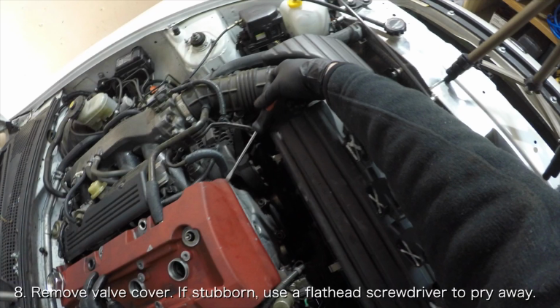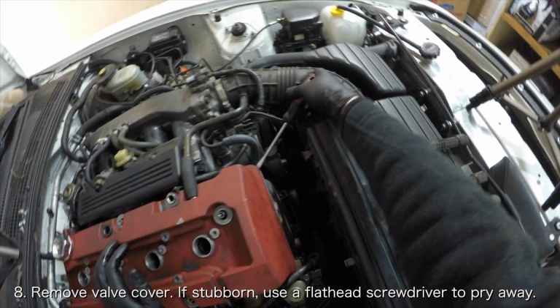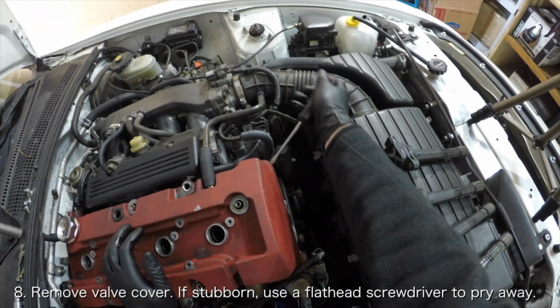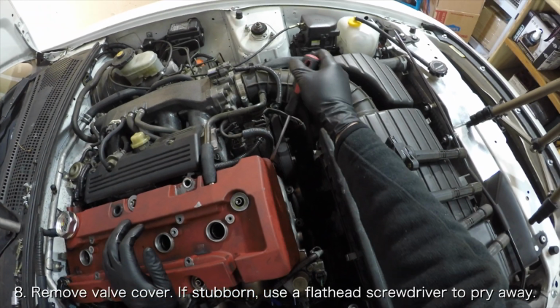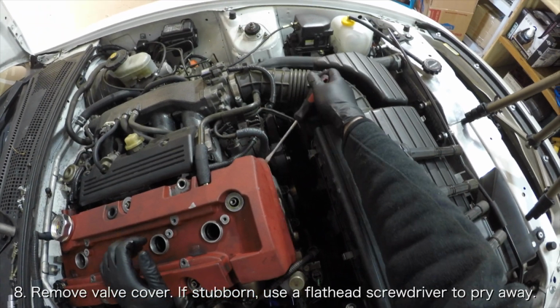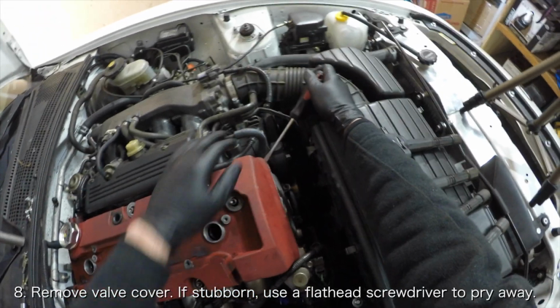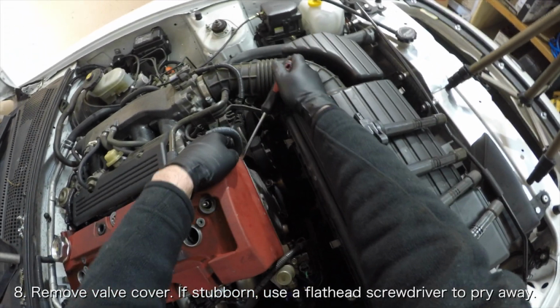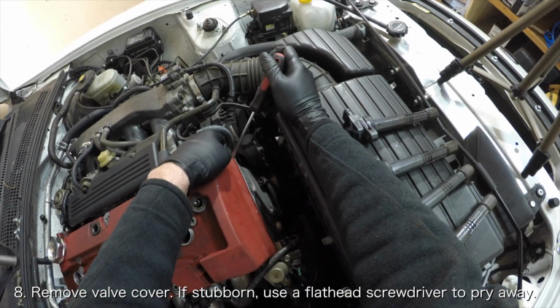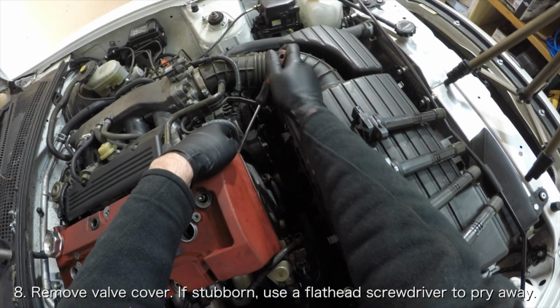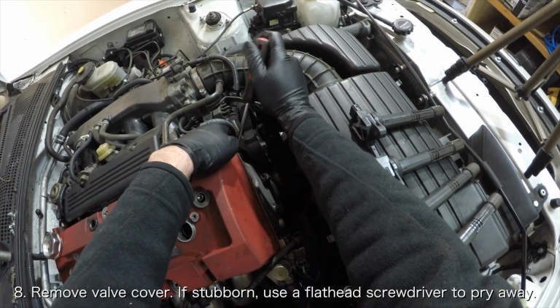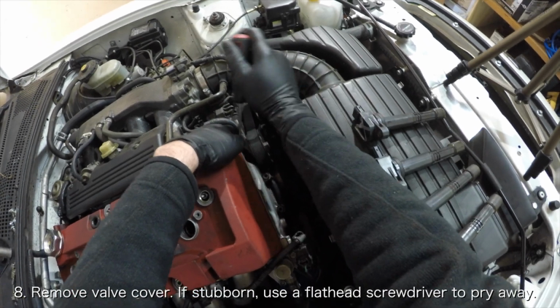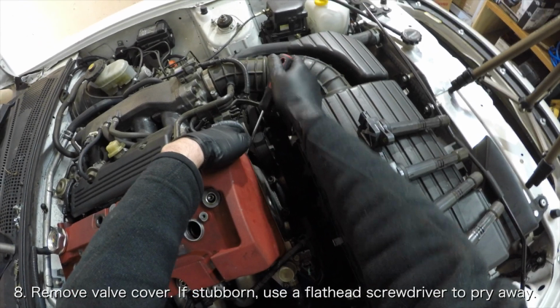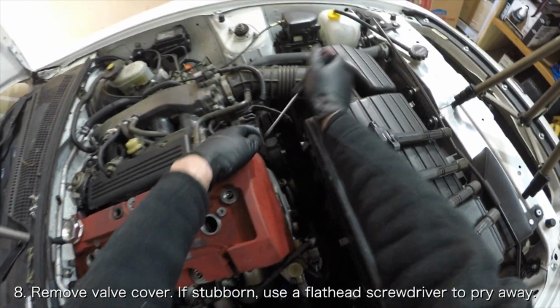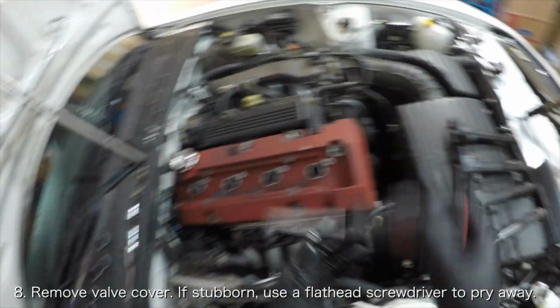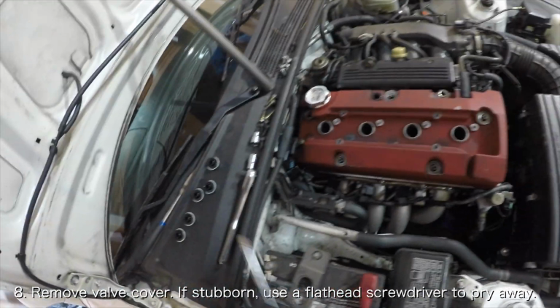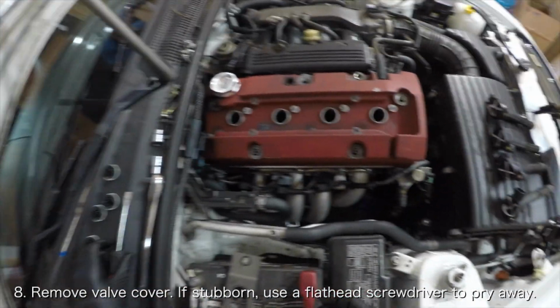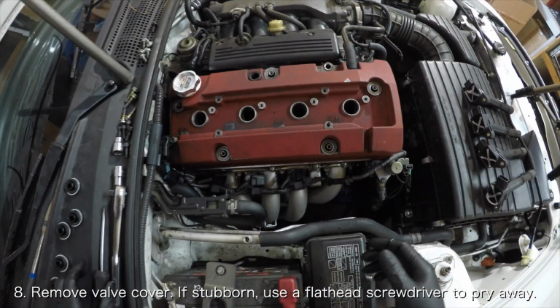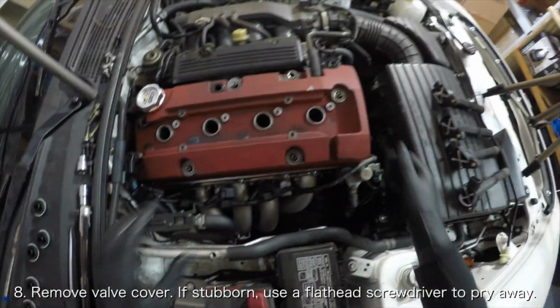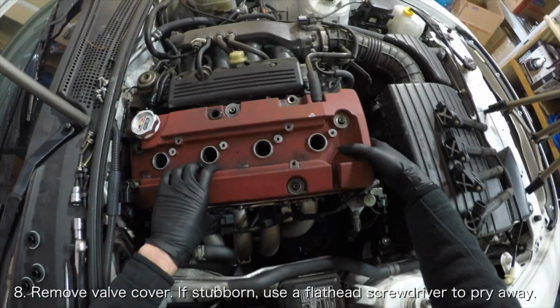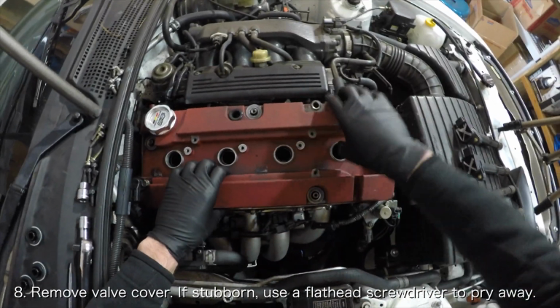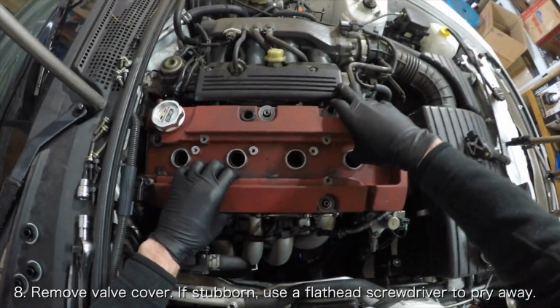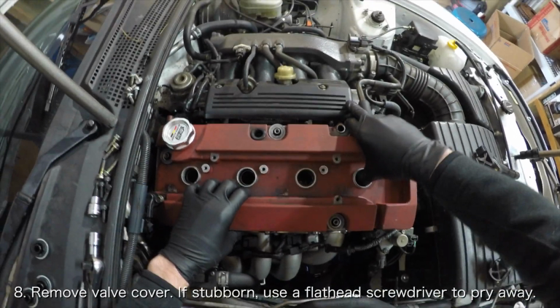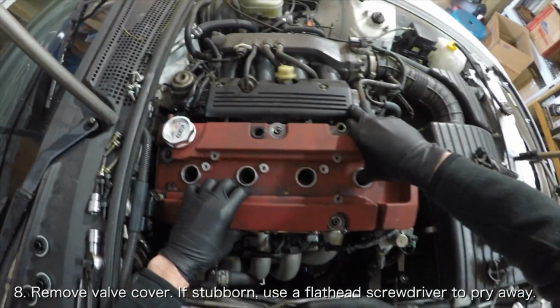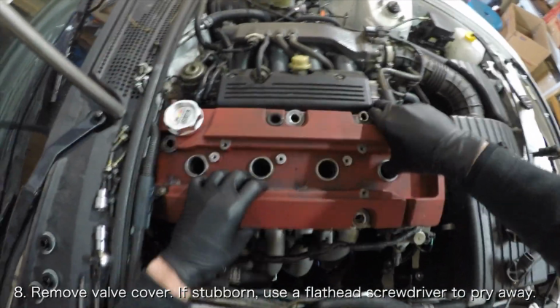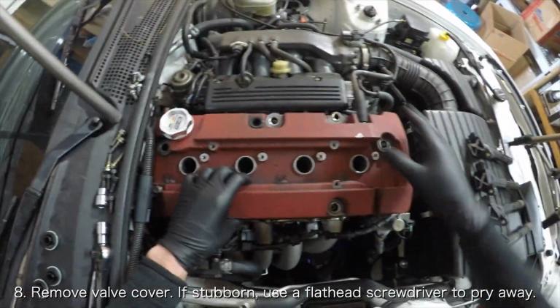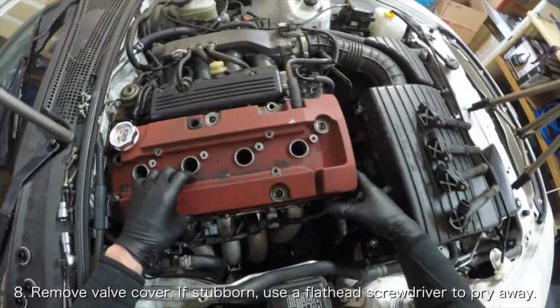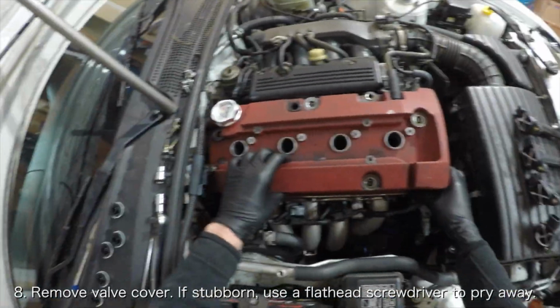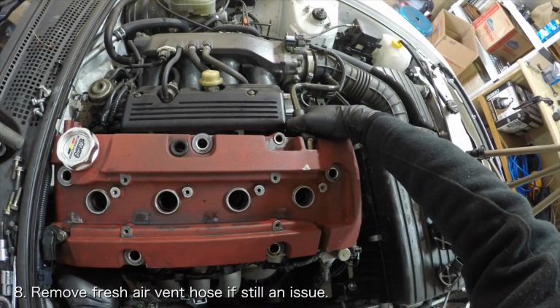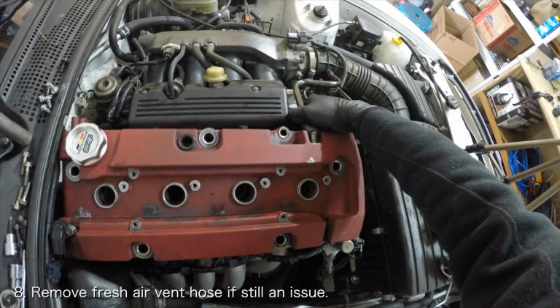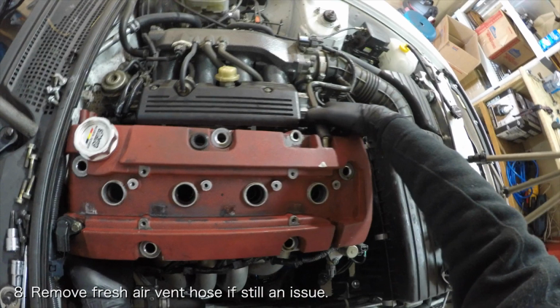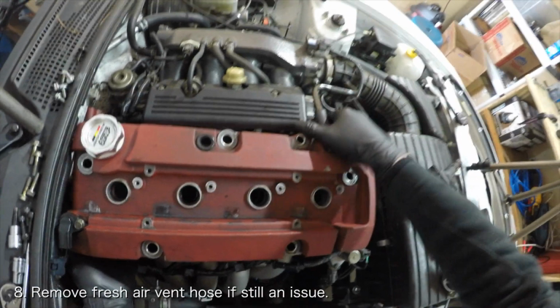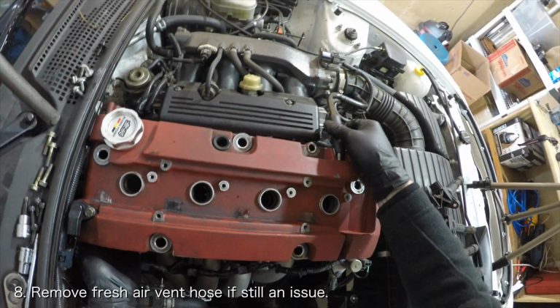You should now be able to remove the valve cover. If the valve cover hasn't been removed in a long time, it might be caked onto the cylinder head. If you're having trouble wiggling it loose, you can use a flathead screwdriver to pry the different sides of the valve cover up to break it loose.